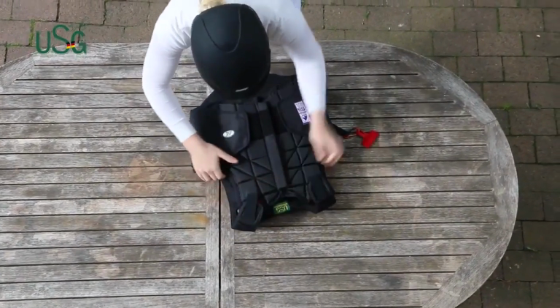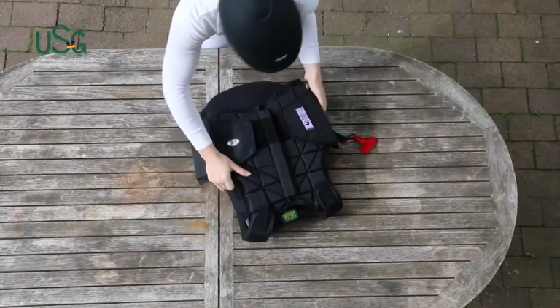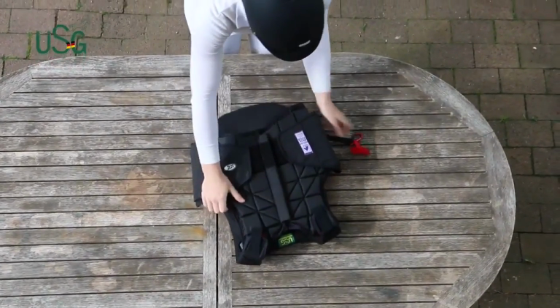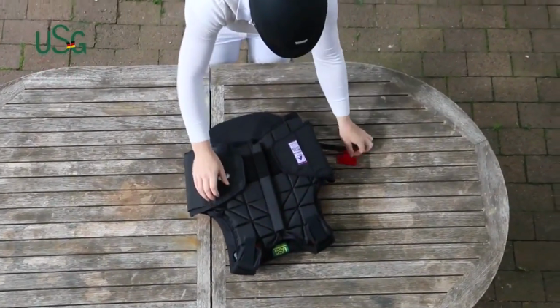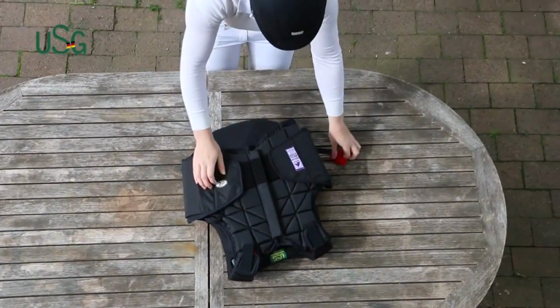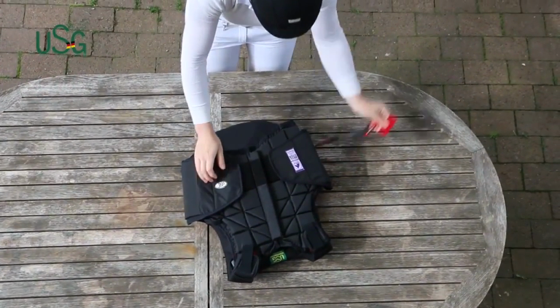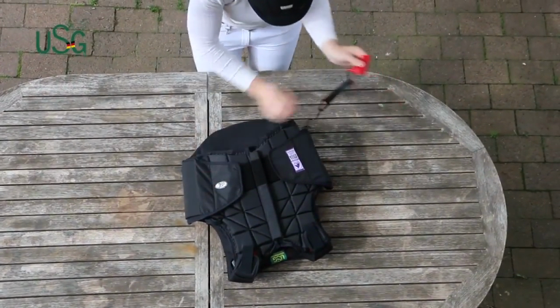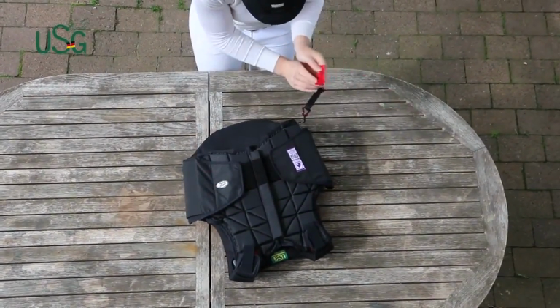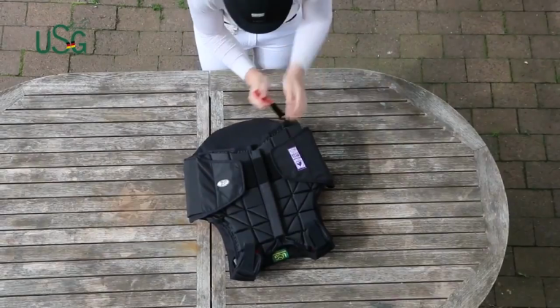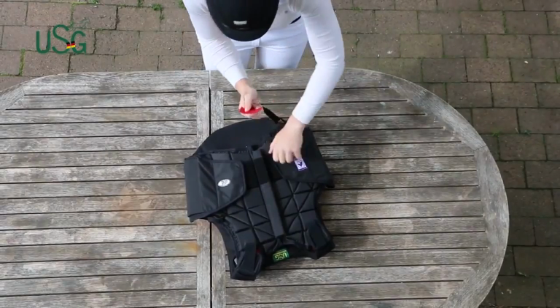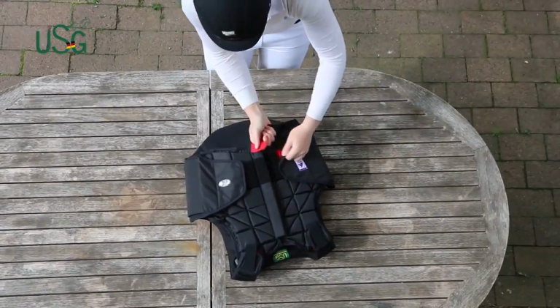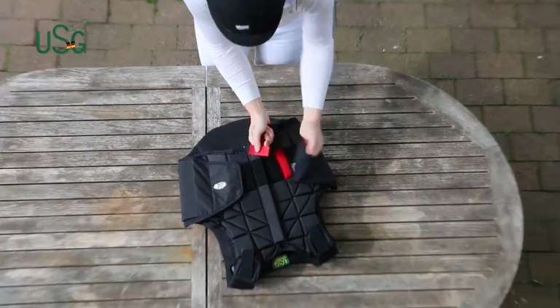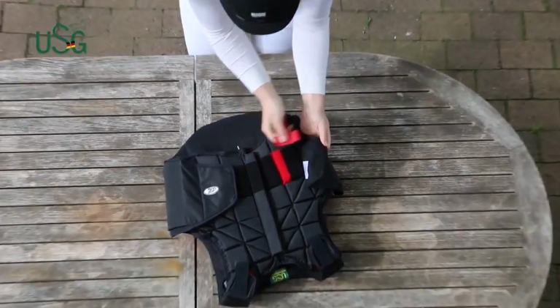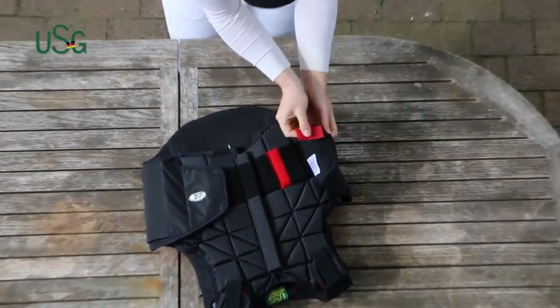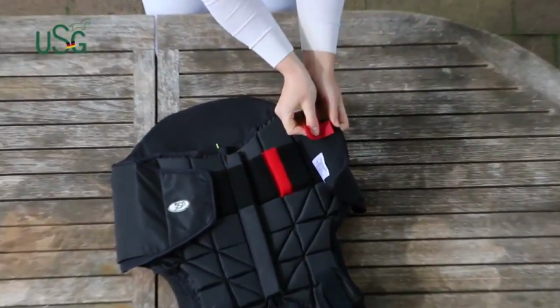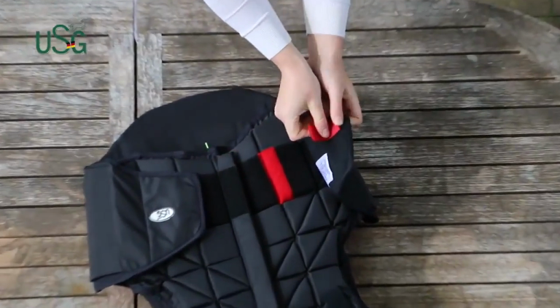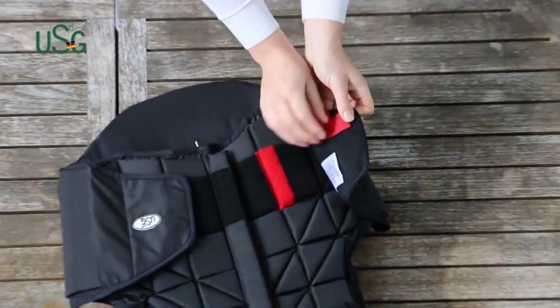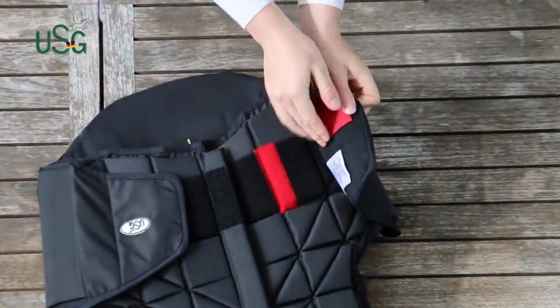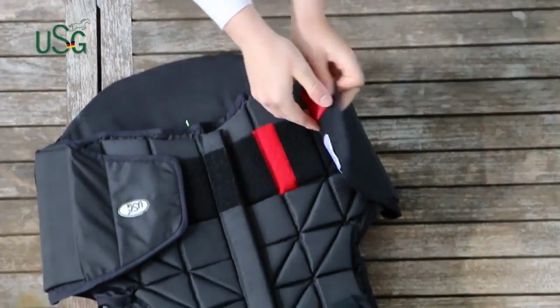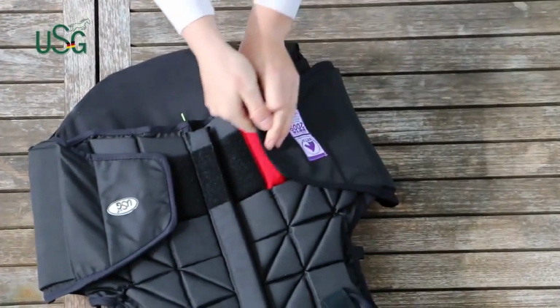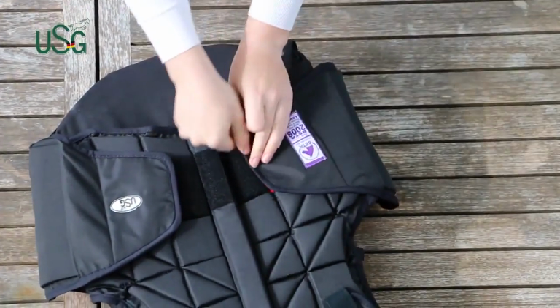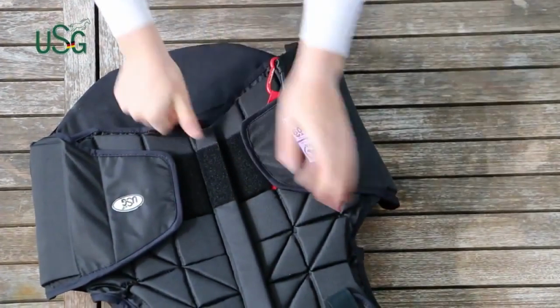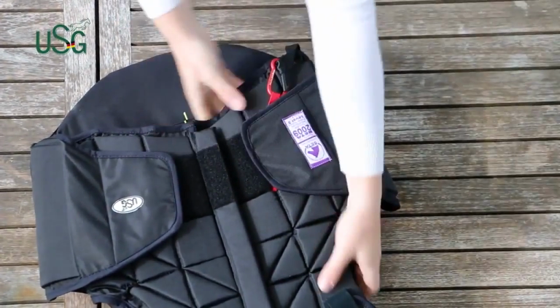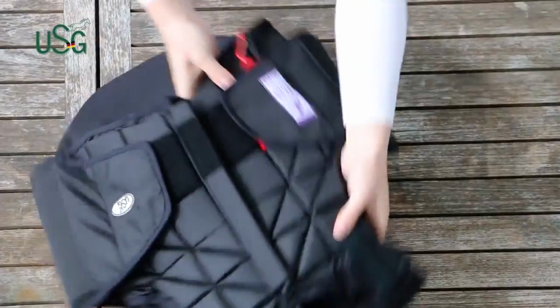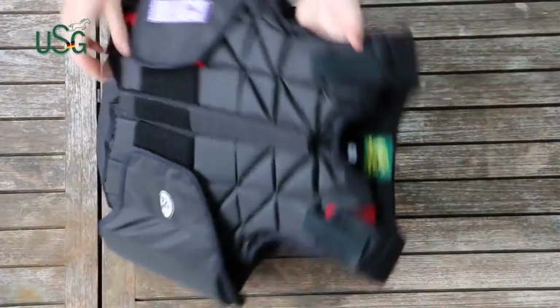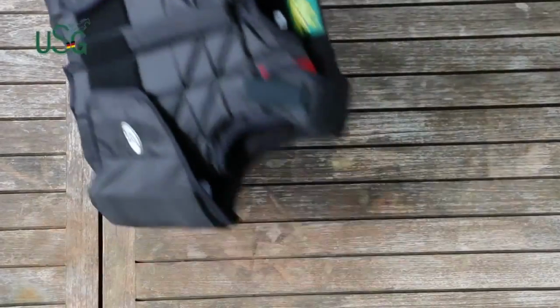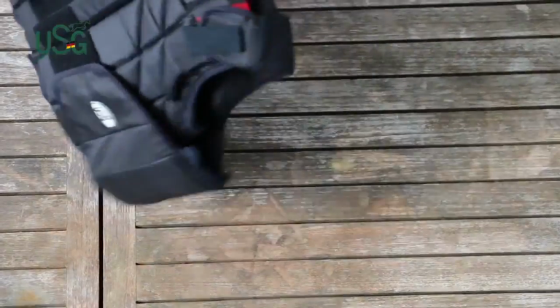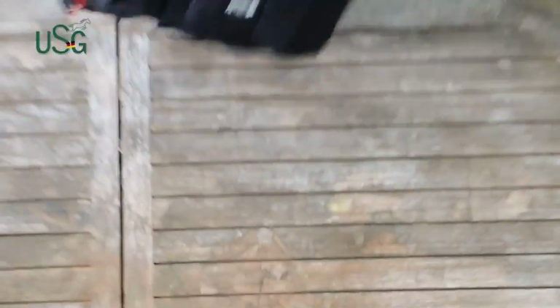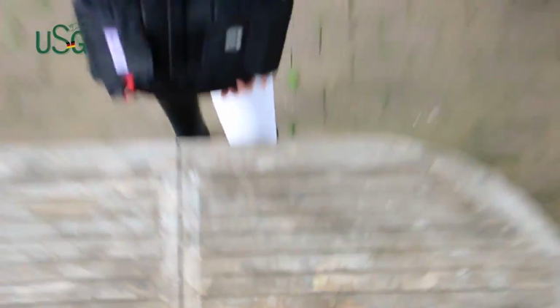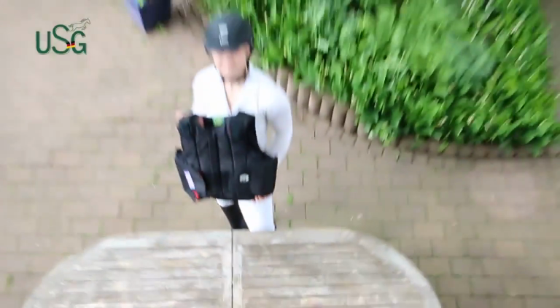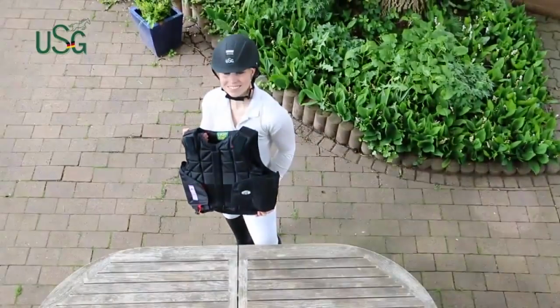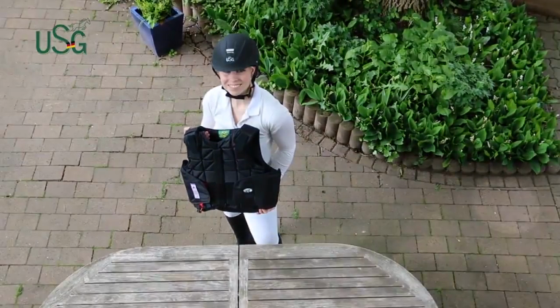Finally, attach the lanyard's loop to the Velcro loop at the front. Now you've combined USG's Flexi-Motion and Equi Airbag Add-On. Congratulations!